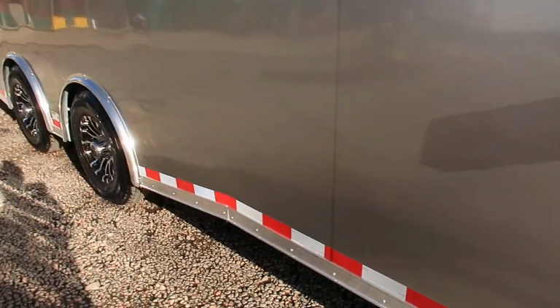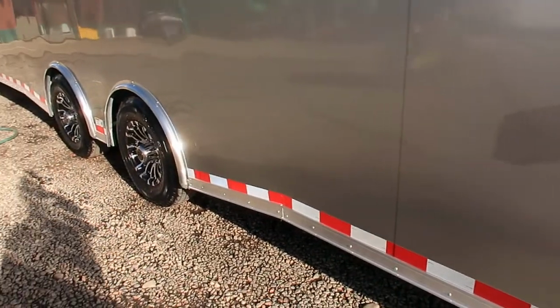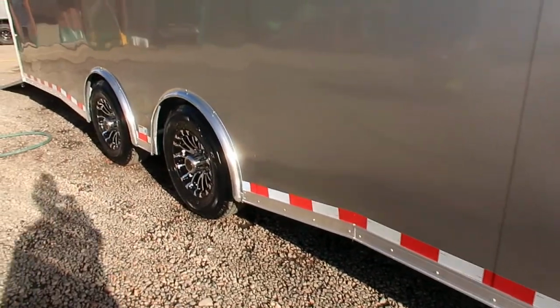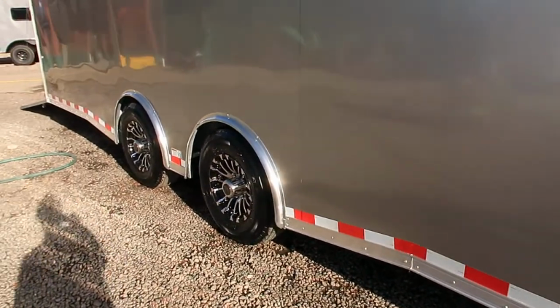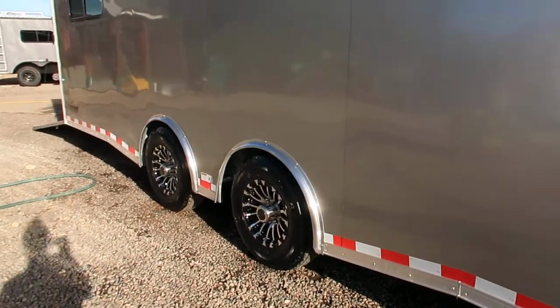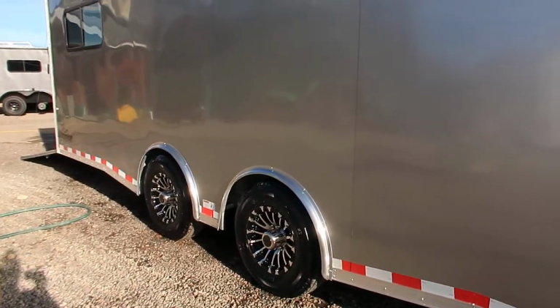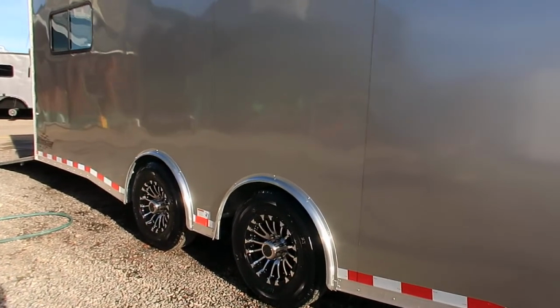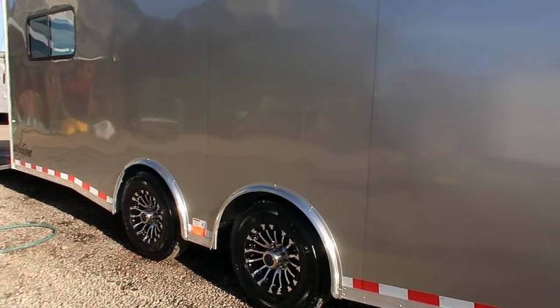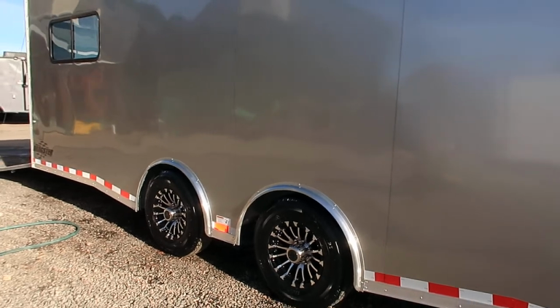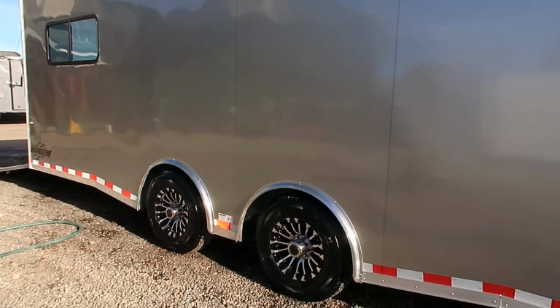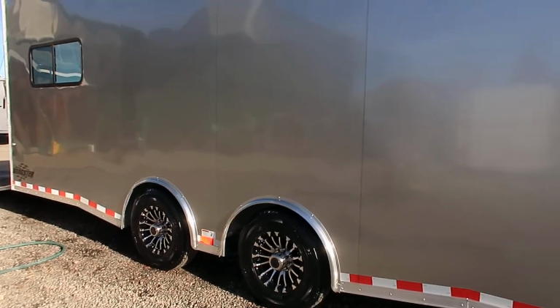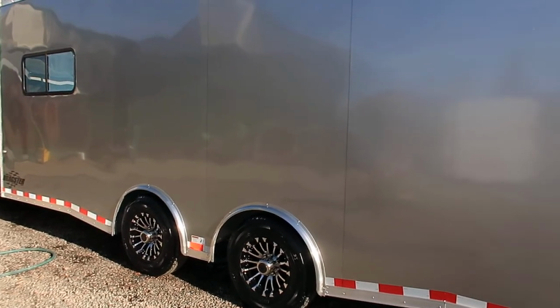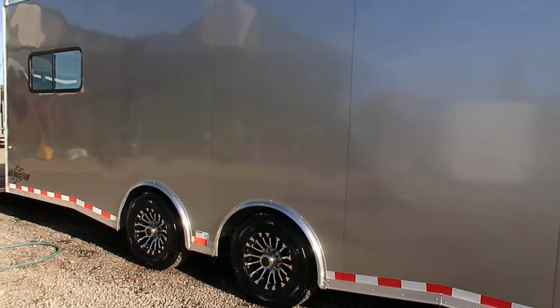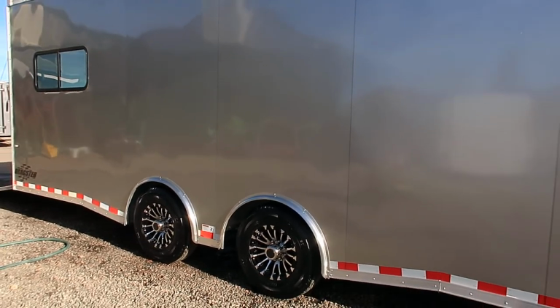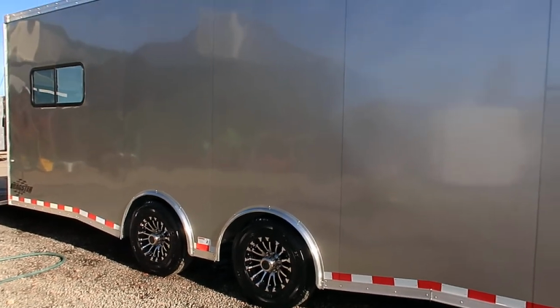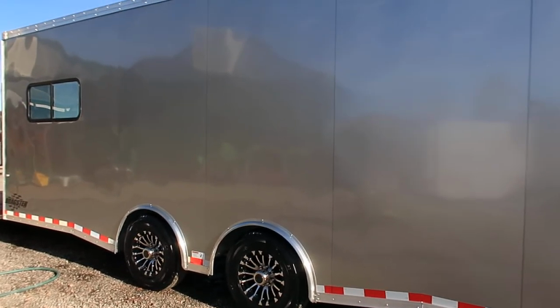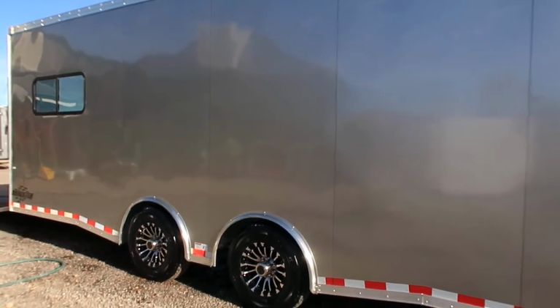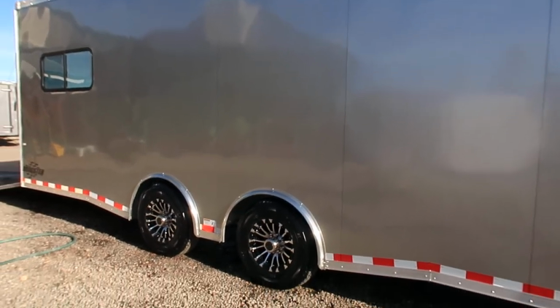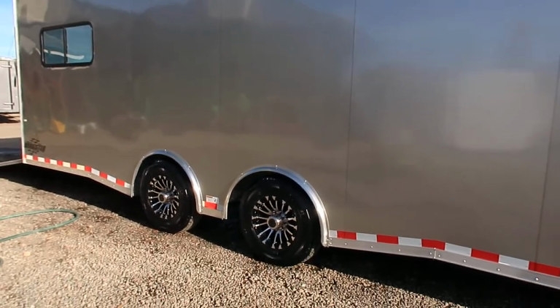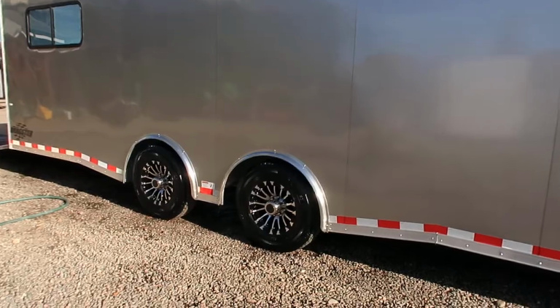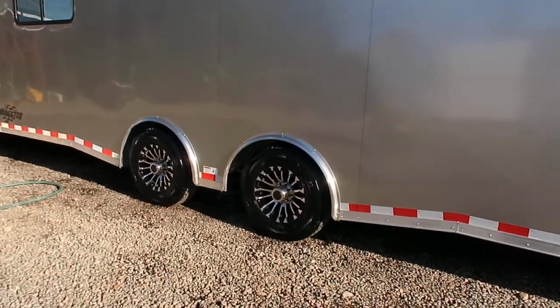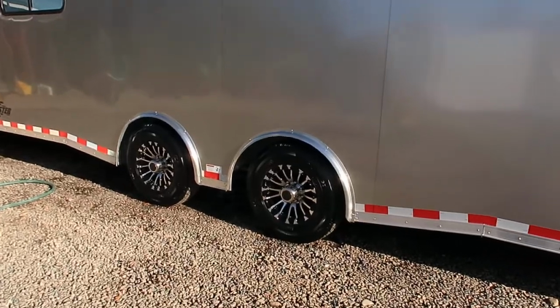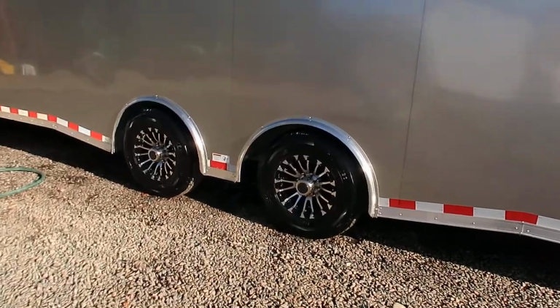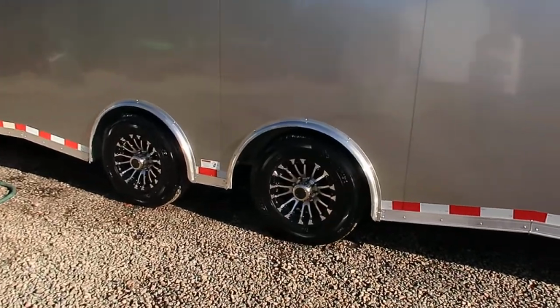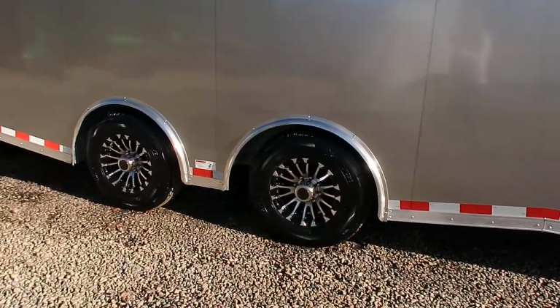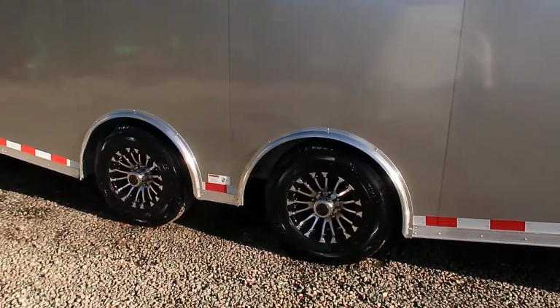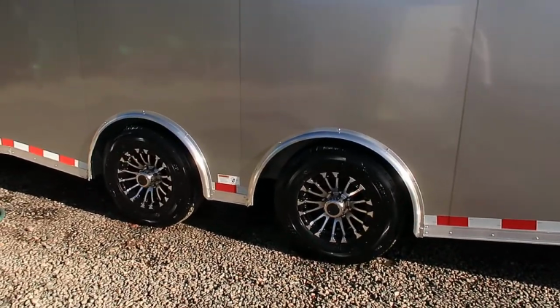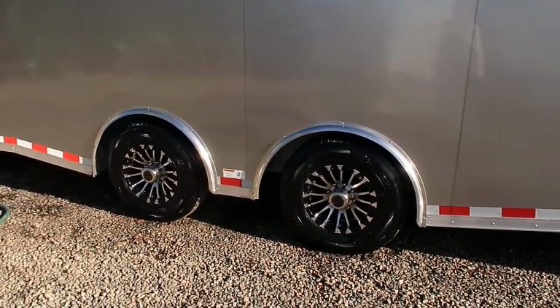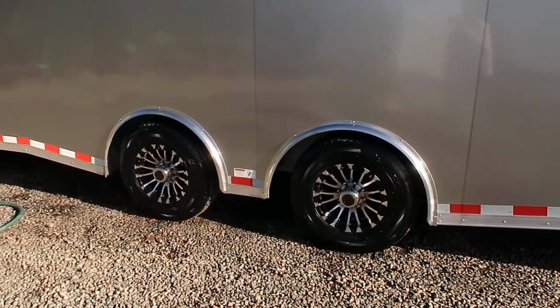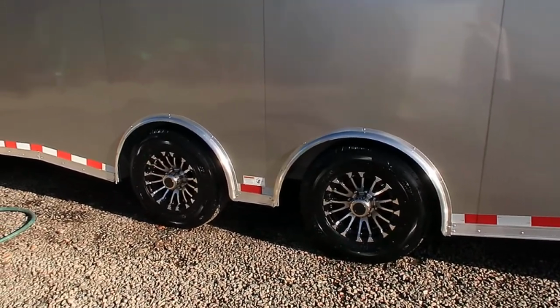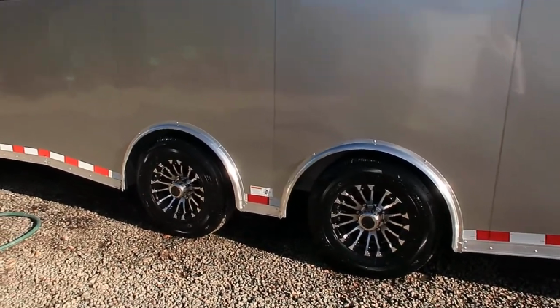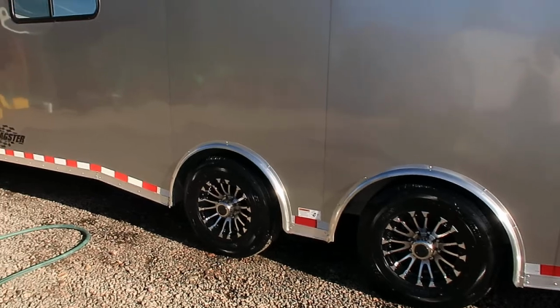Two 7,000 pound torsion axles with brakes on all four wheels, and it is a spread axle option. These torsion axles give you an independent suspension underneath the trailer, and by spreading out these axles it distributes the weight more evenly and gives you an optimal towing experience.